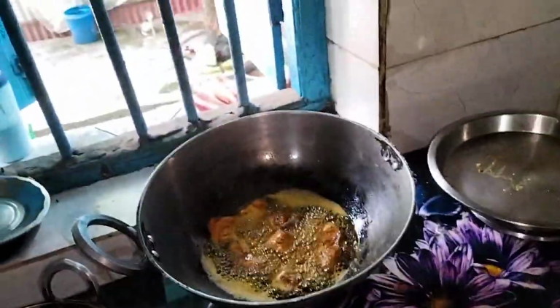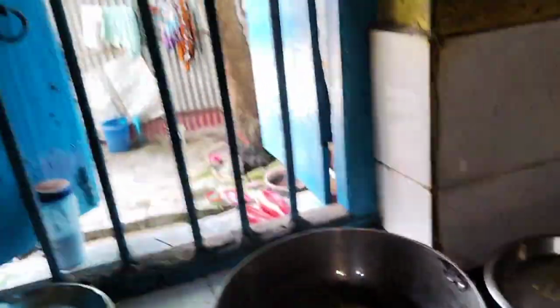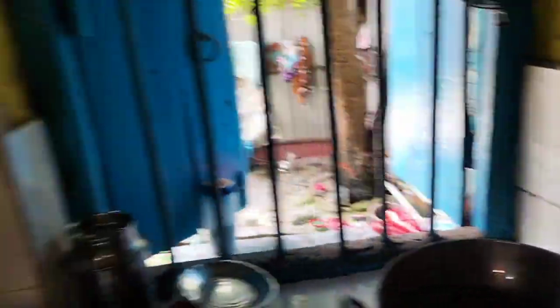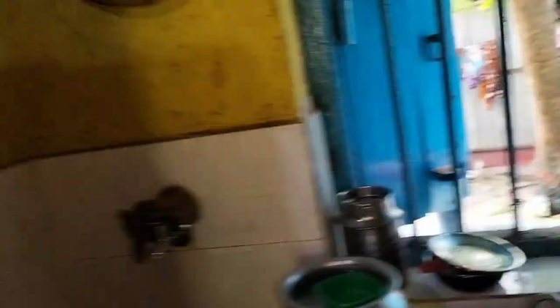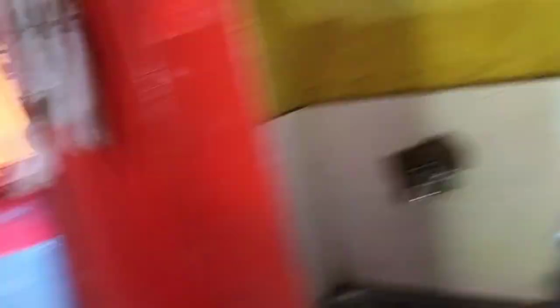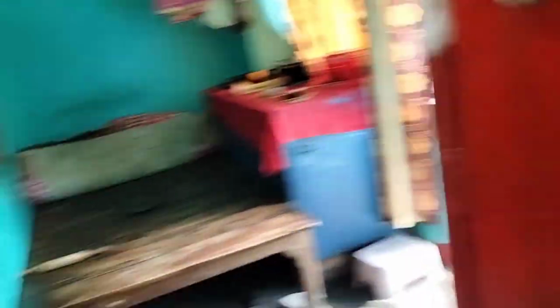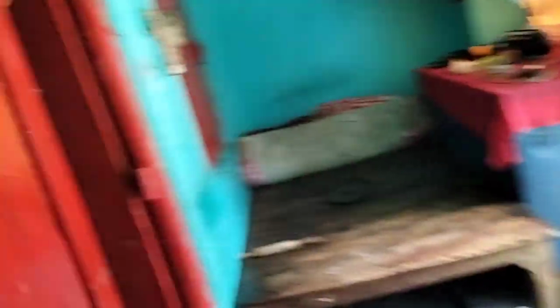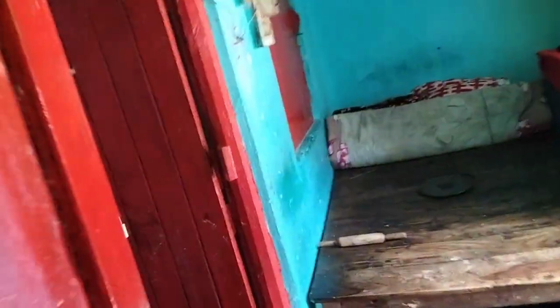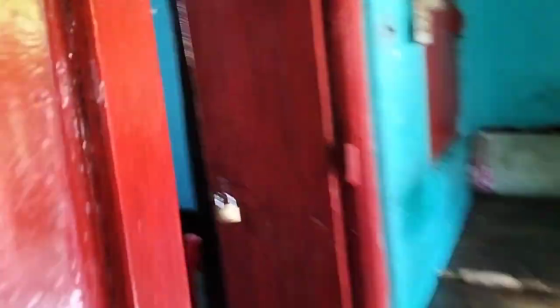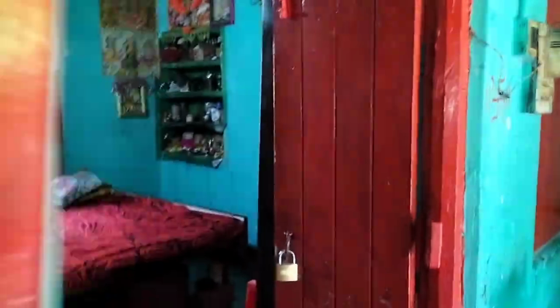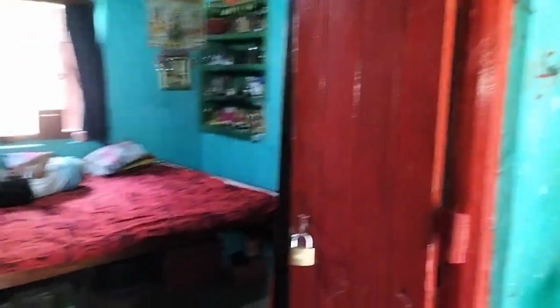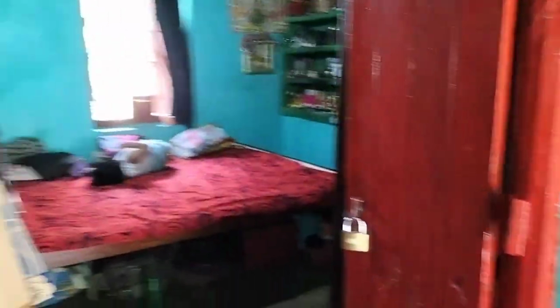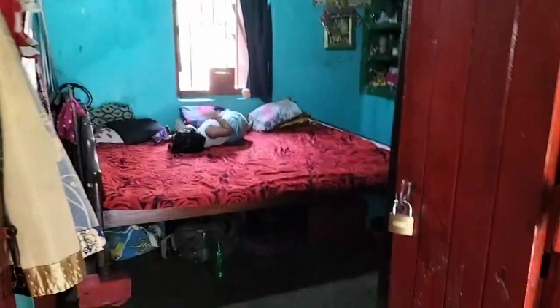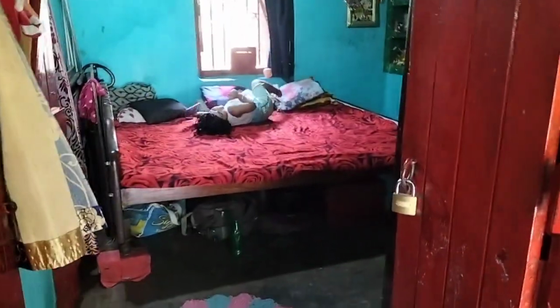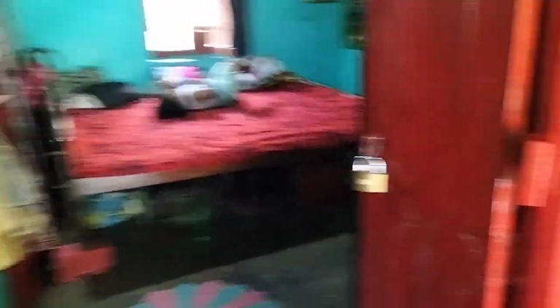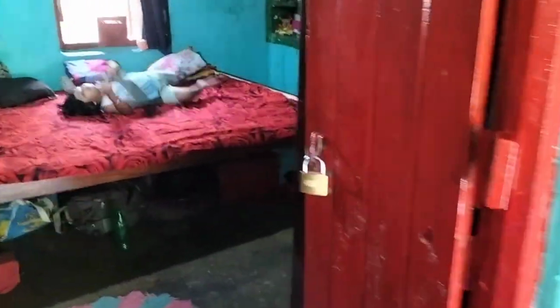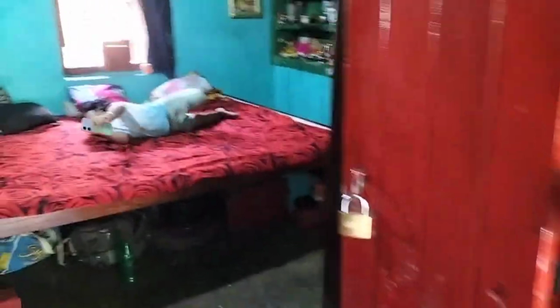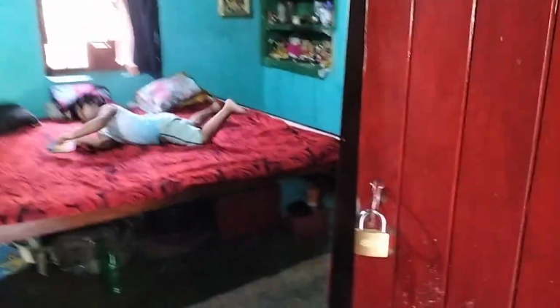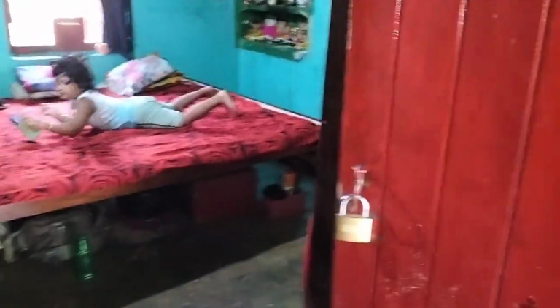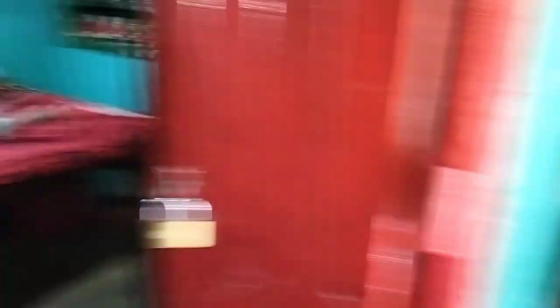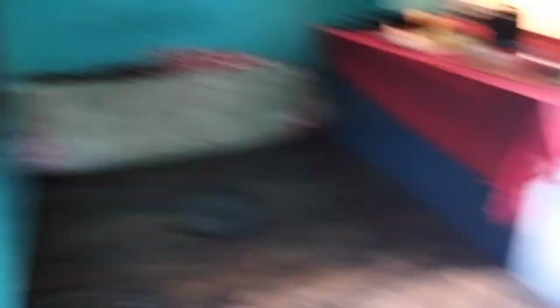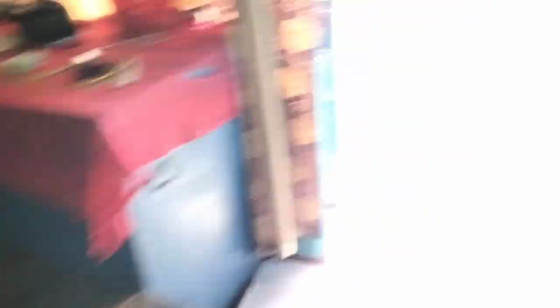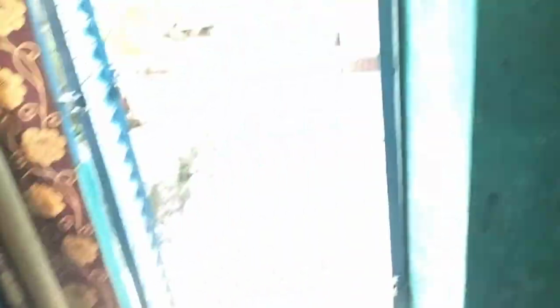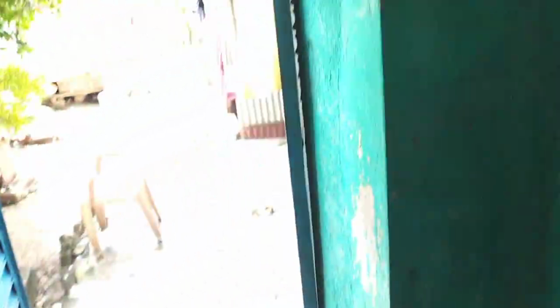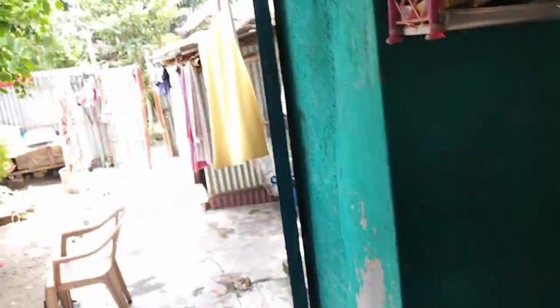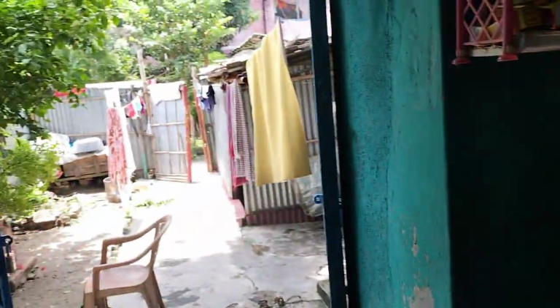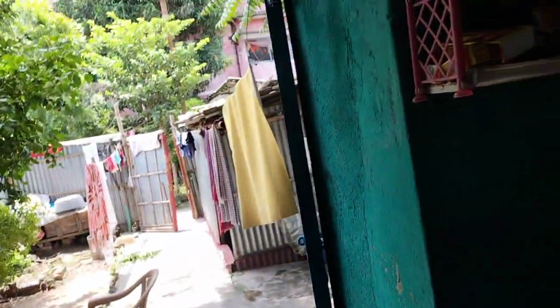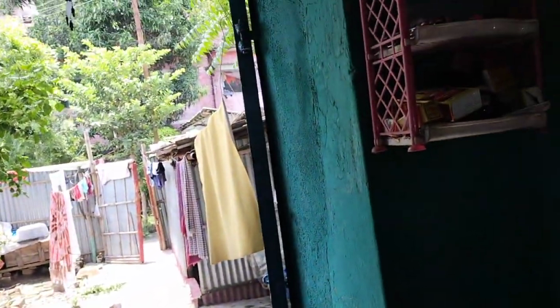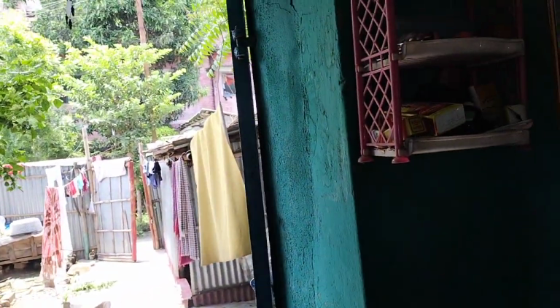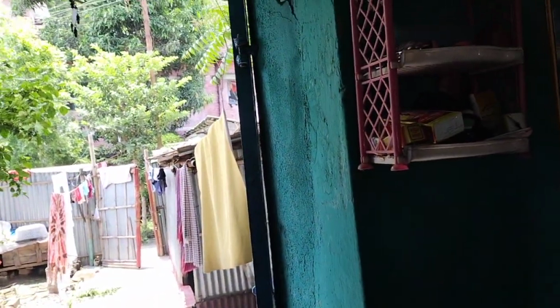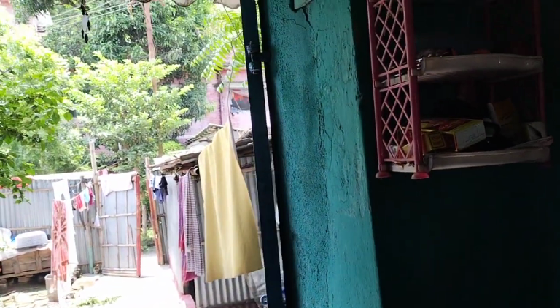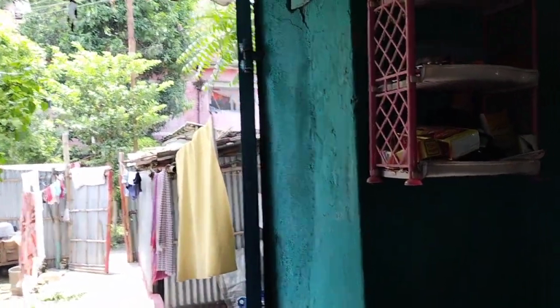Nobody can see it in the house — everyone is out there. We are playing here. Mom is out there. This is our house.